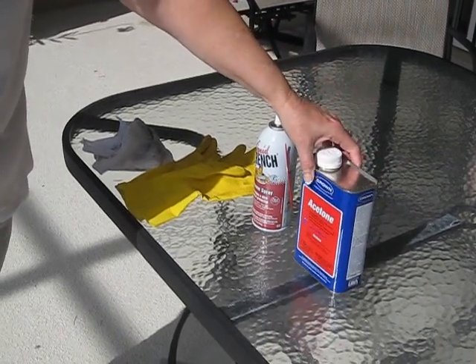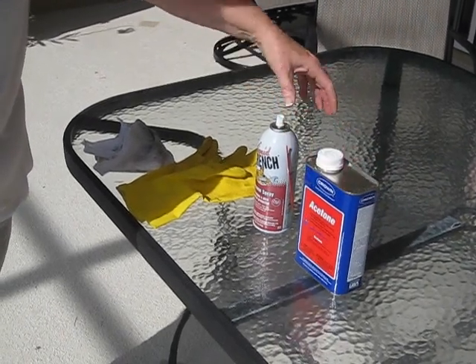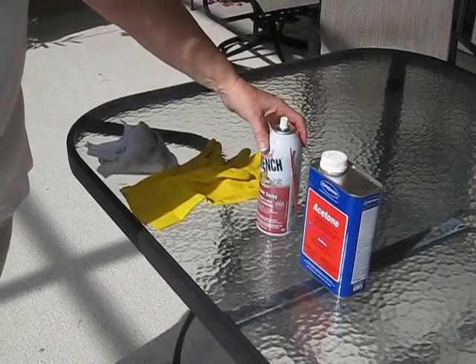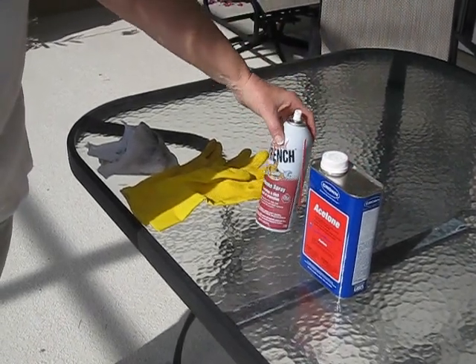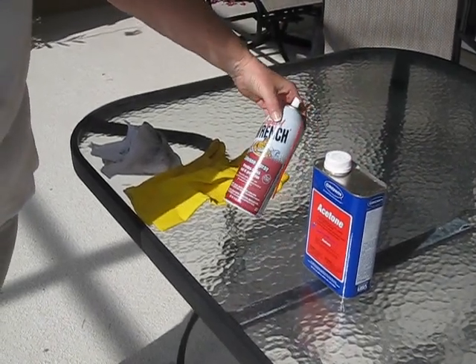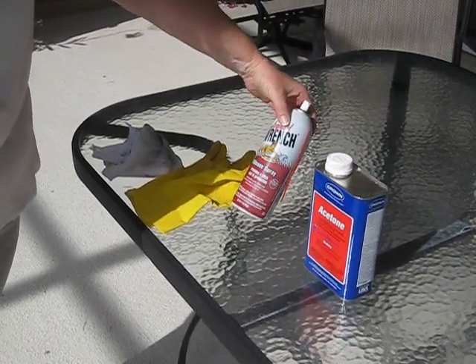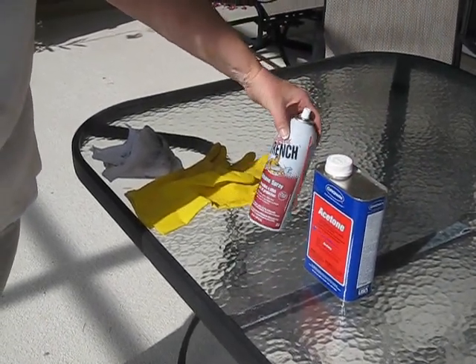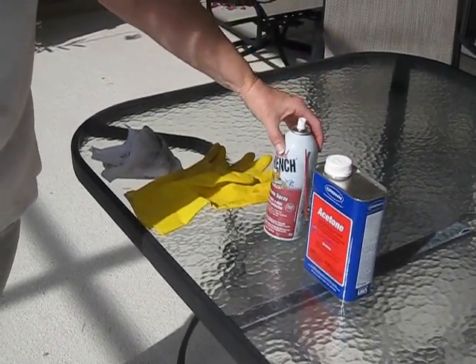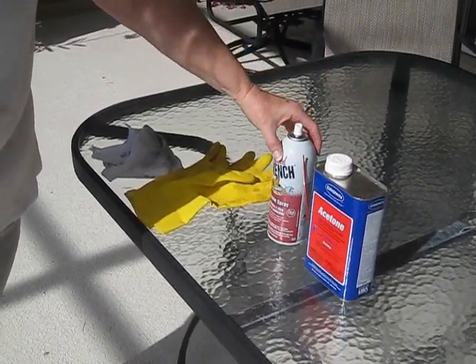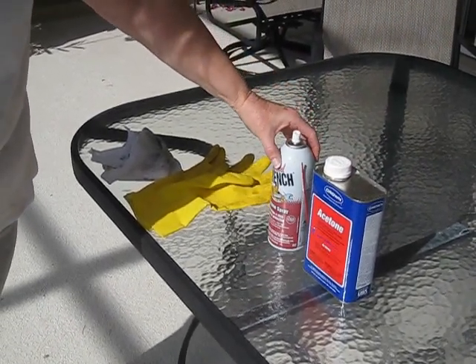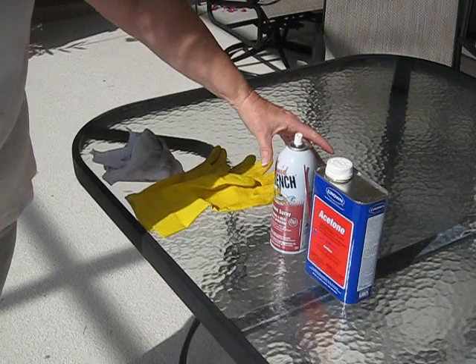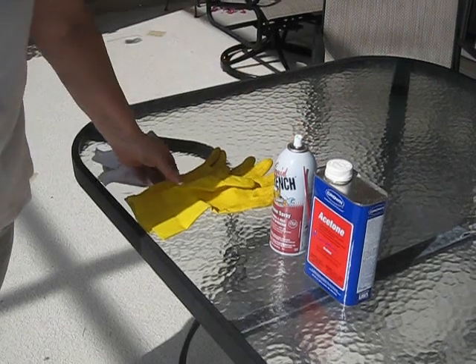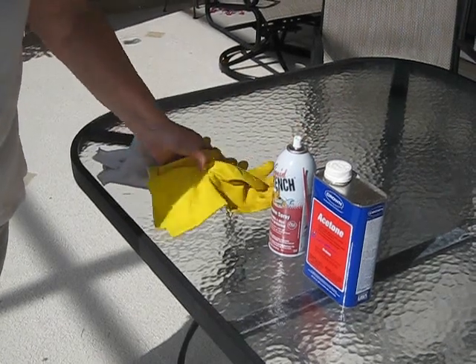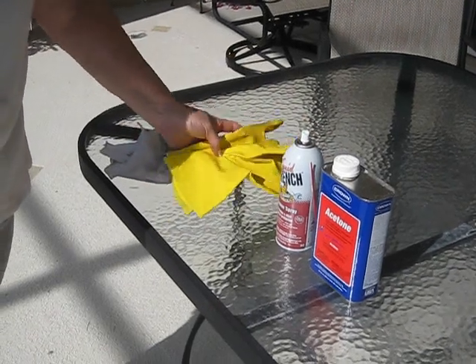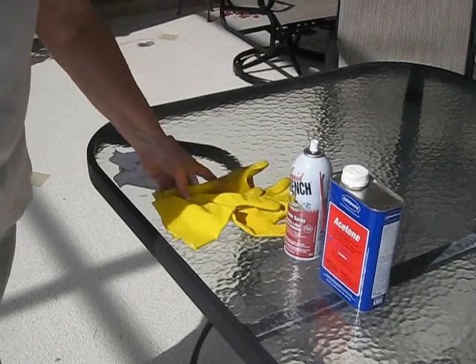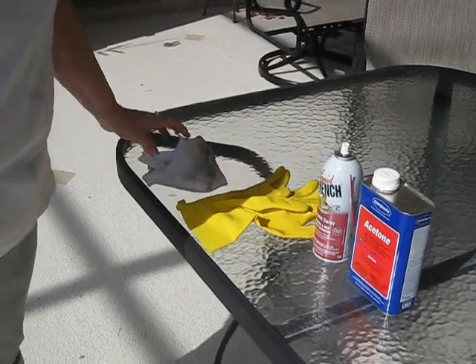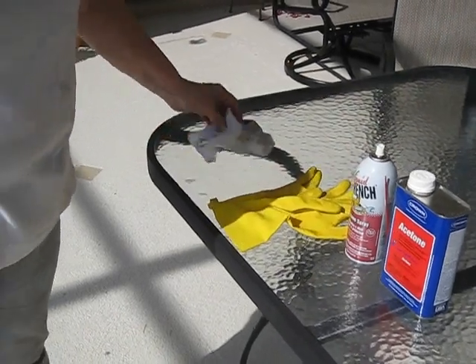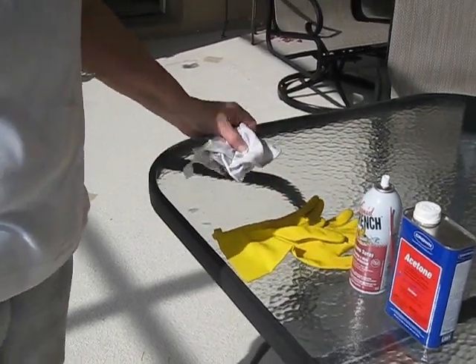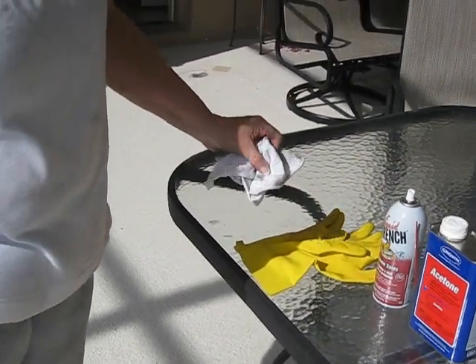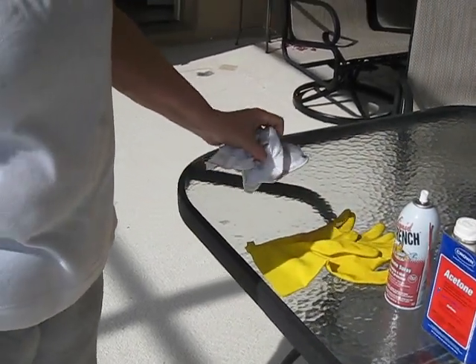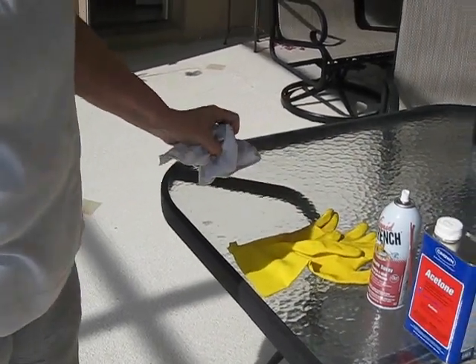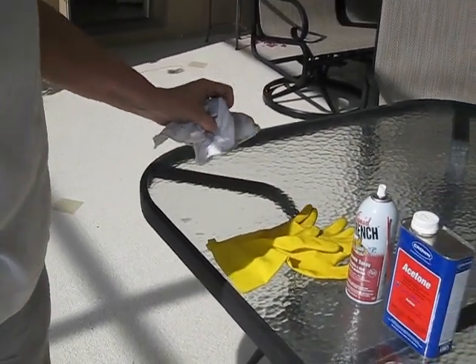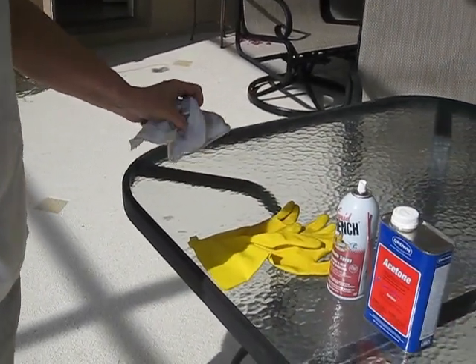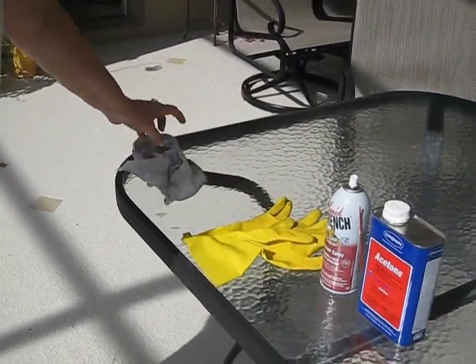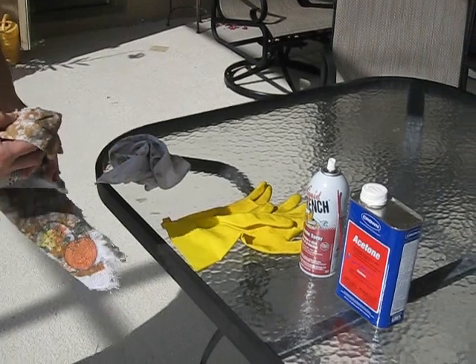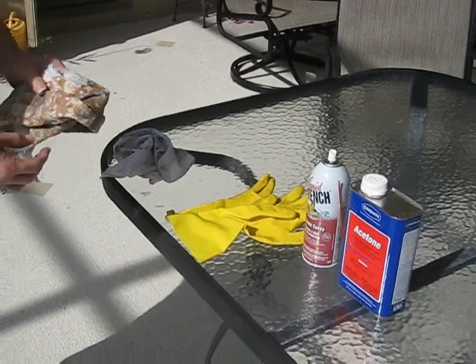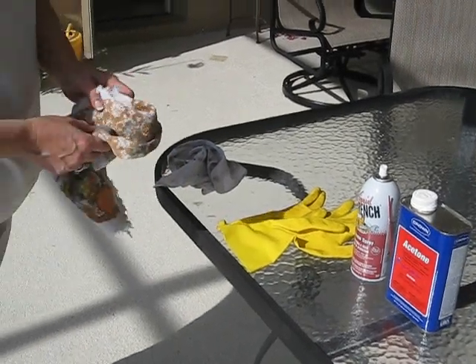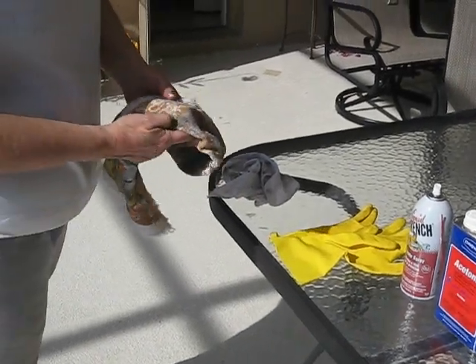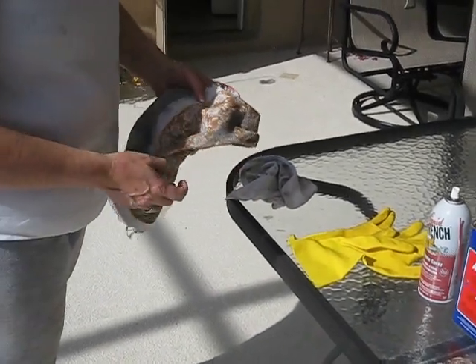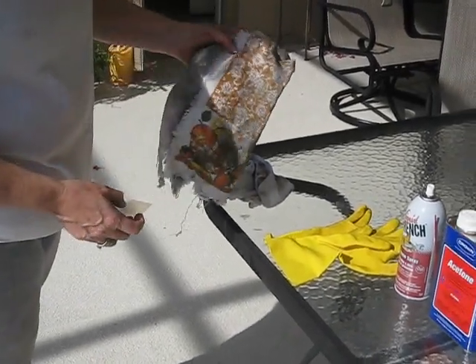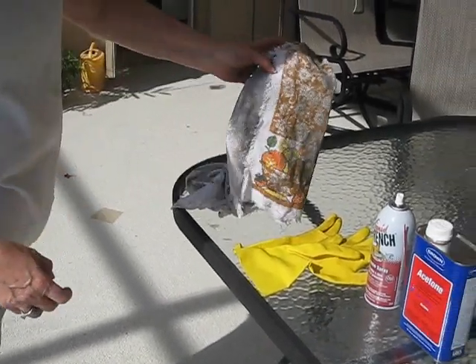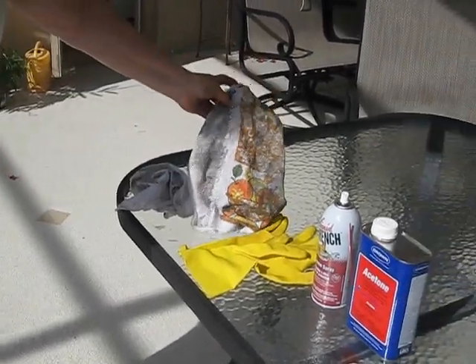a spray can of silicone spray, some gloves, a clean cloth for the acetone, and a cloth that you'll throw away for the silicone spray.